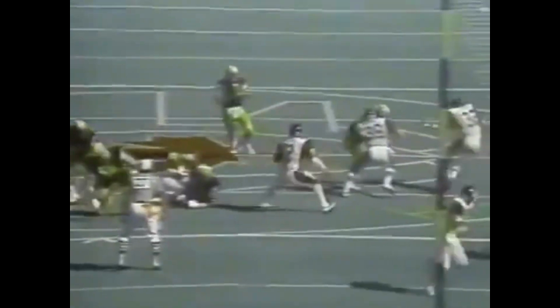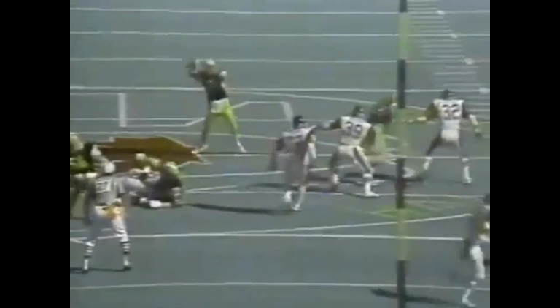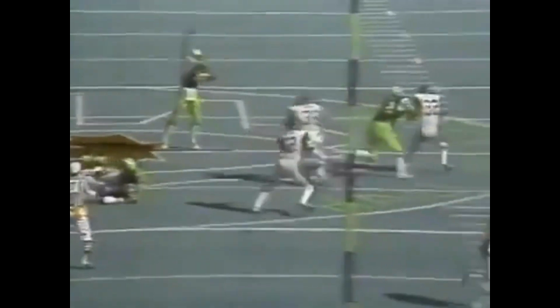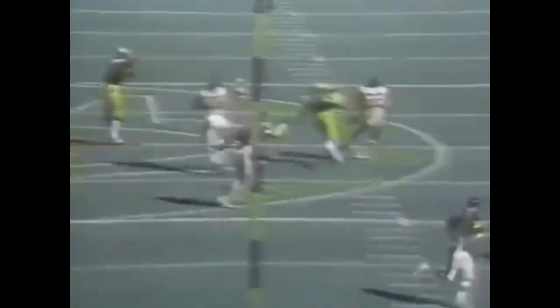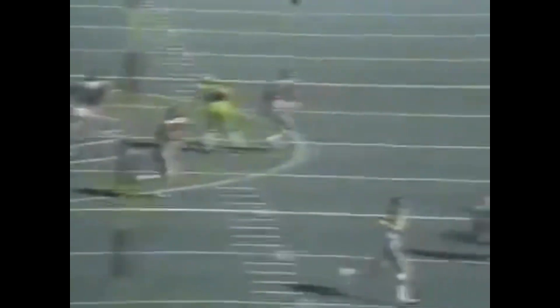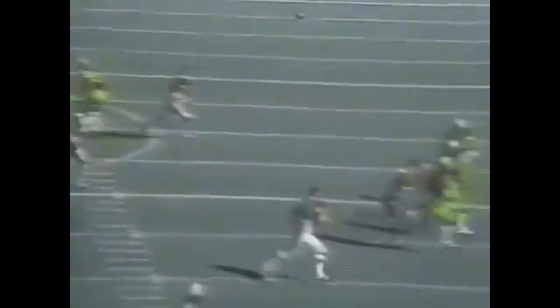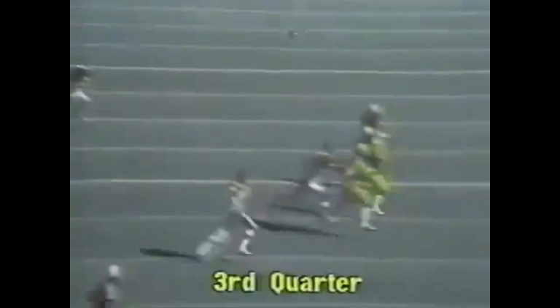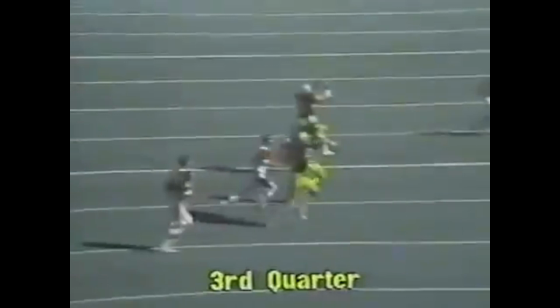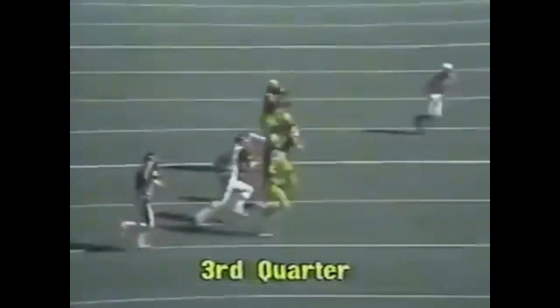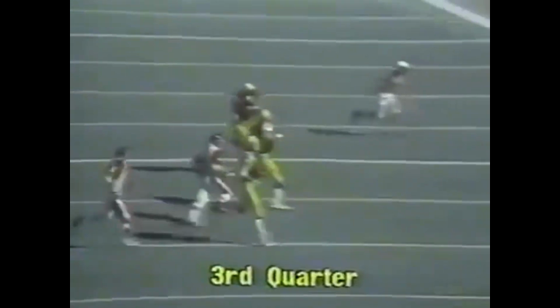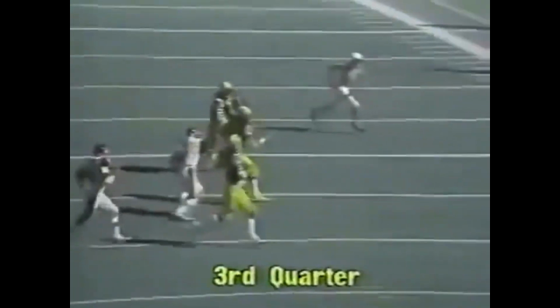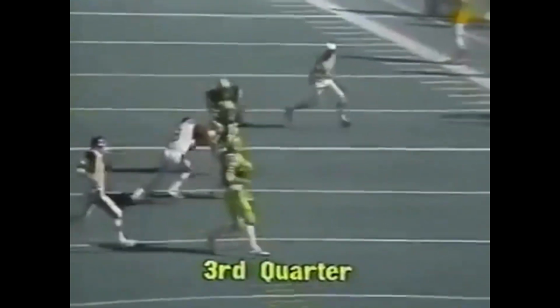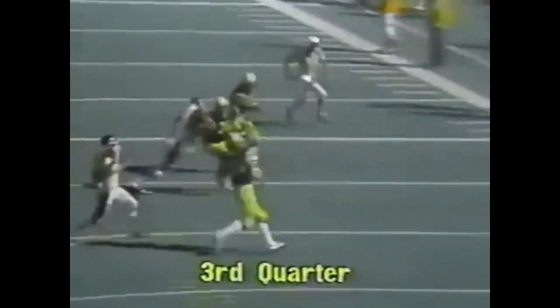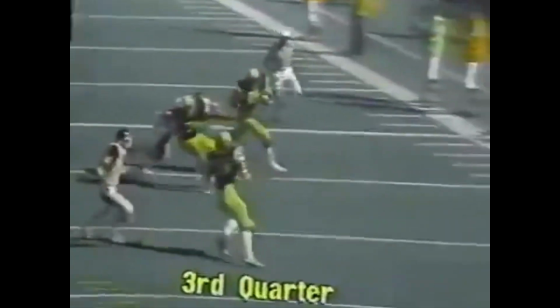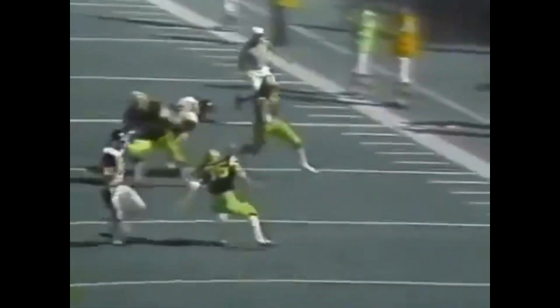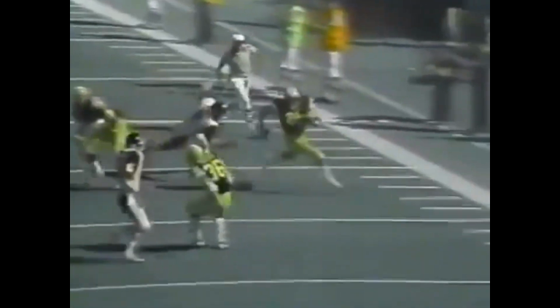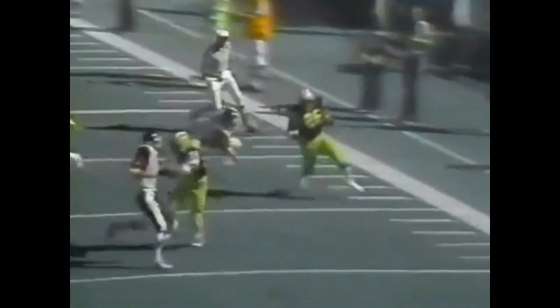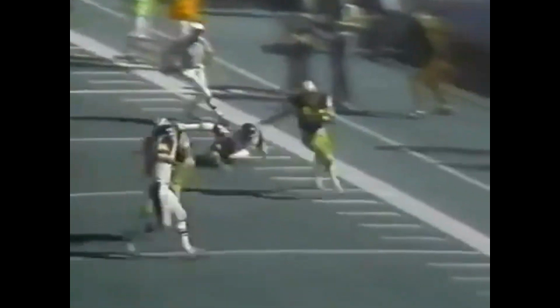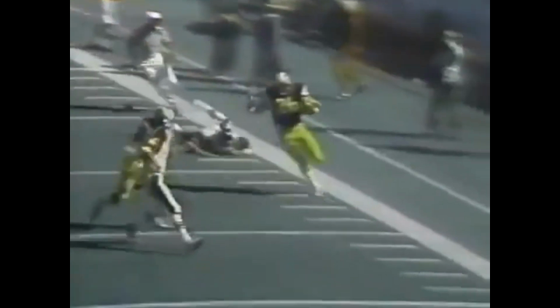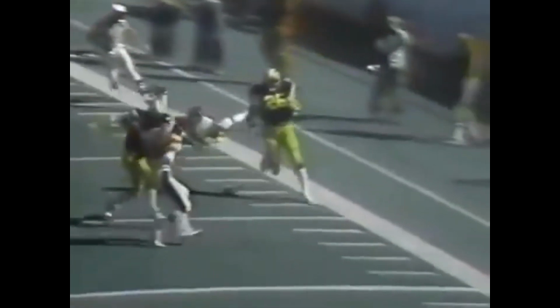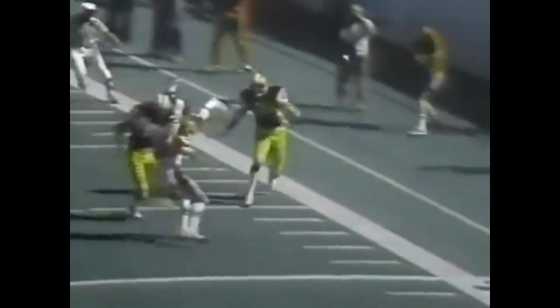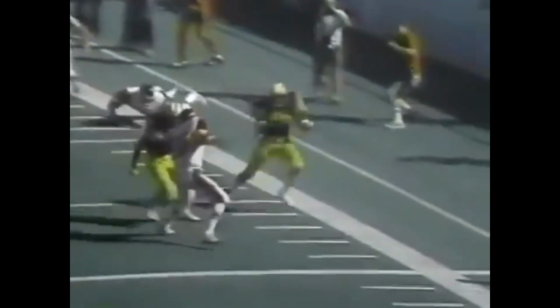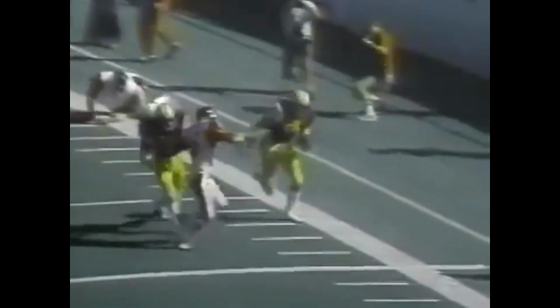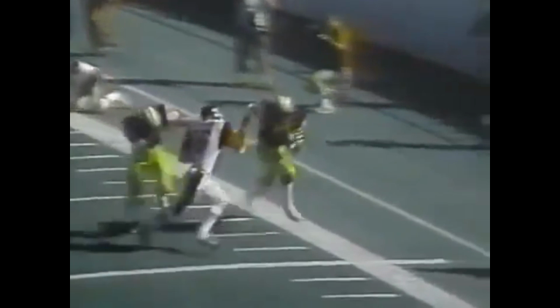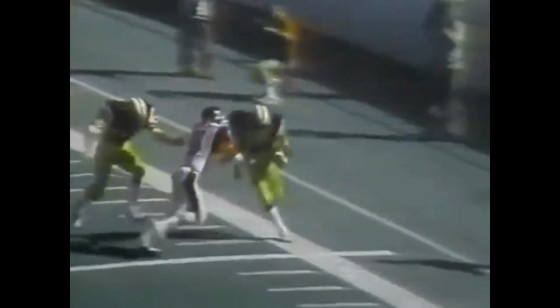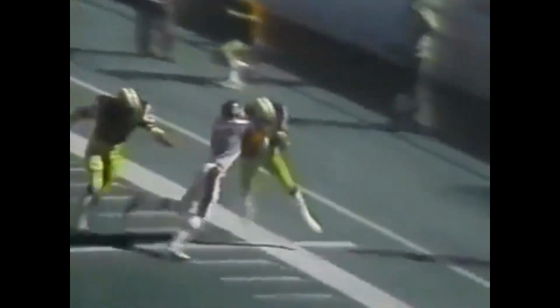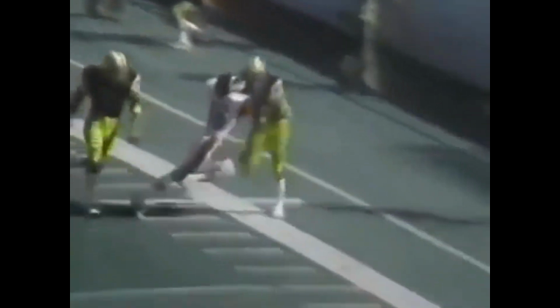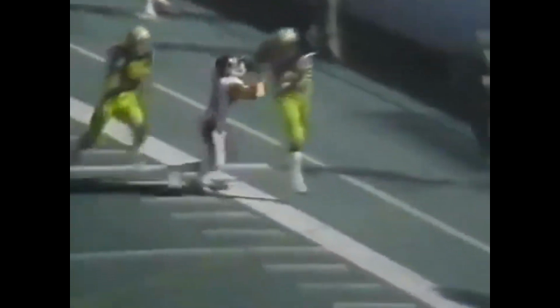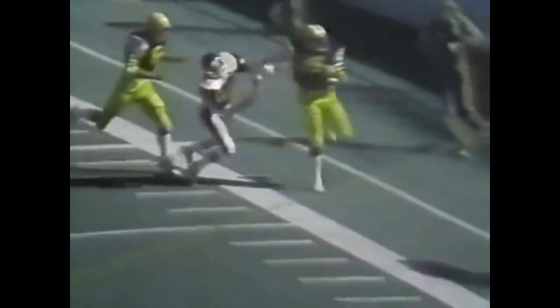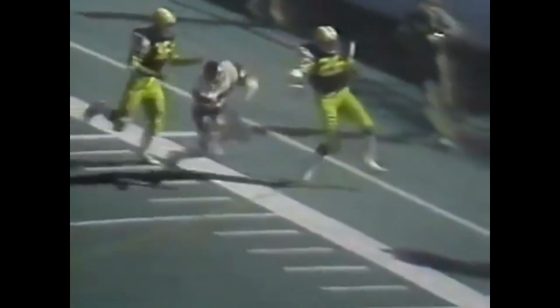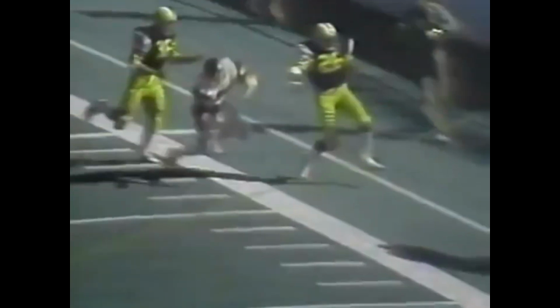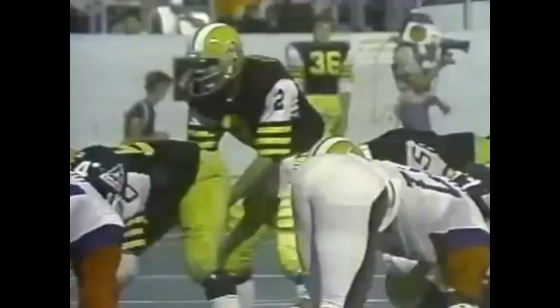Third quarter, Hamilton has the ball at midfield. Here's another of those super passes from Clements. He's complete to Roland, 17 yards, as the Cats move into good field position, trailing in the ball game 11-7.